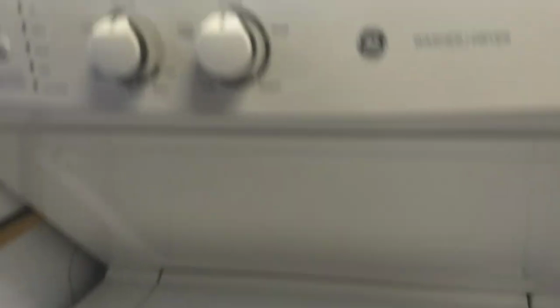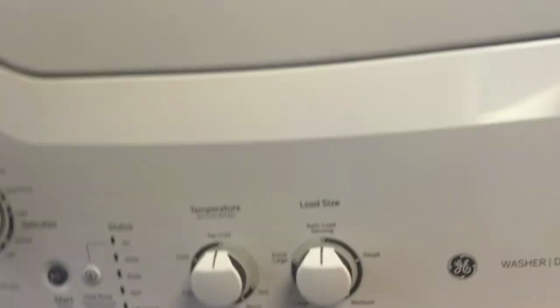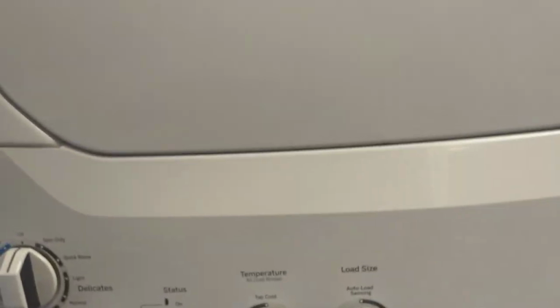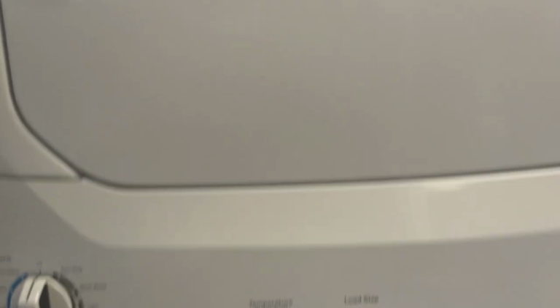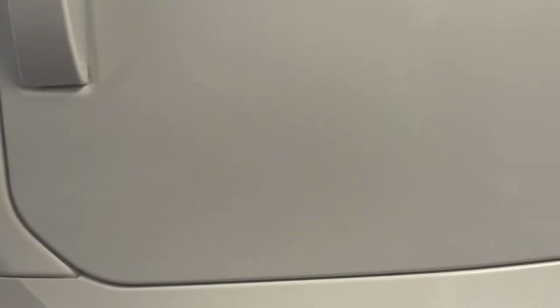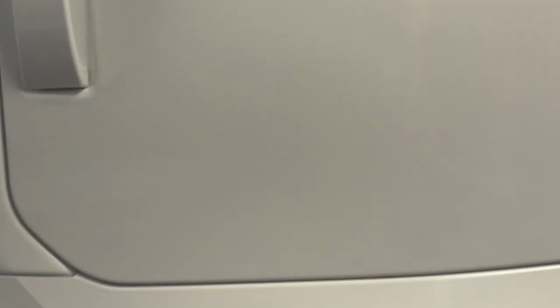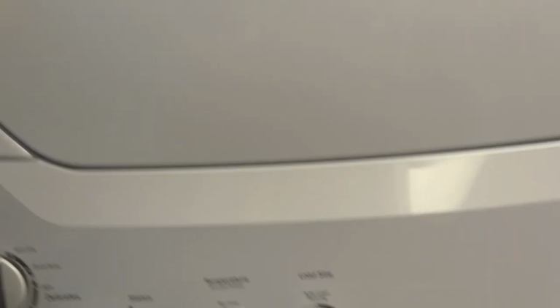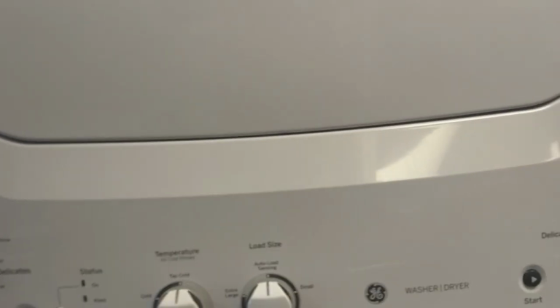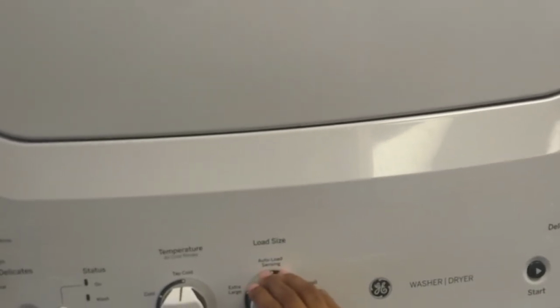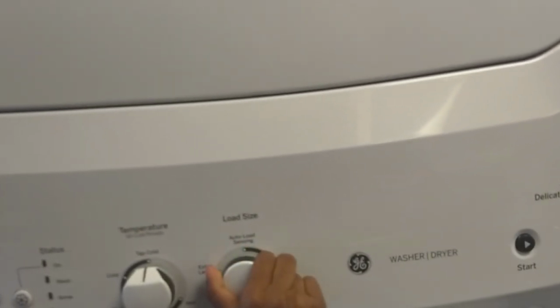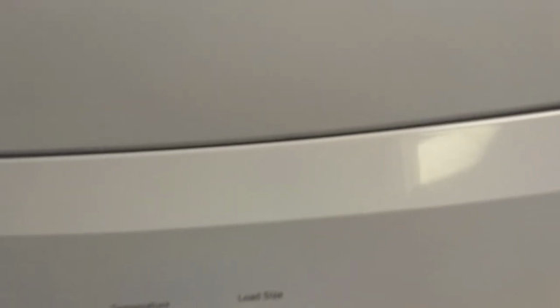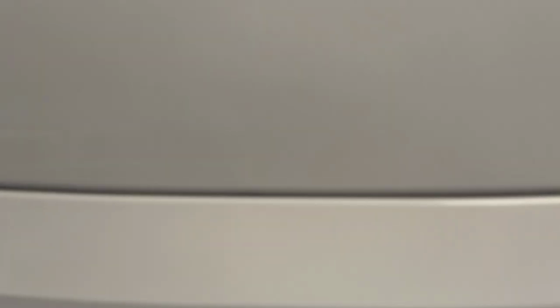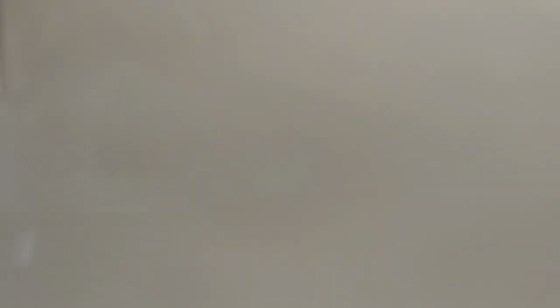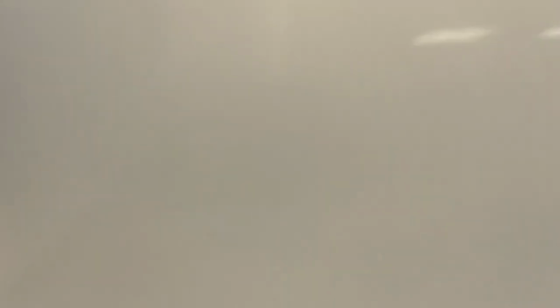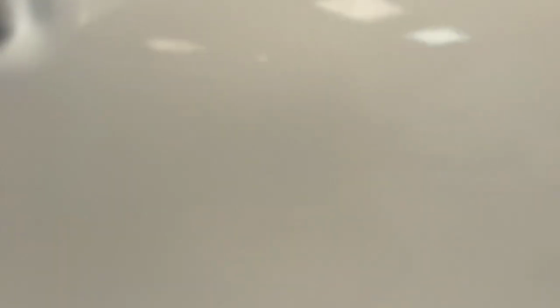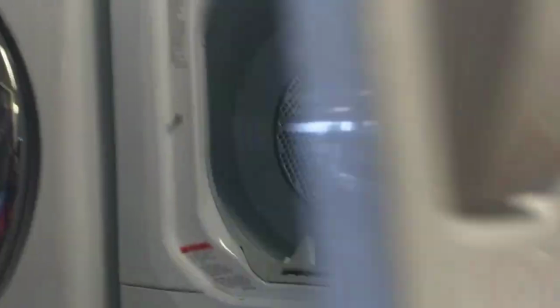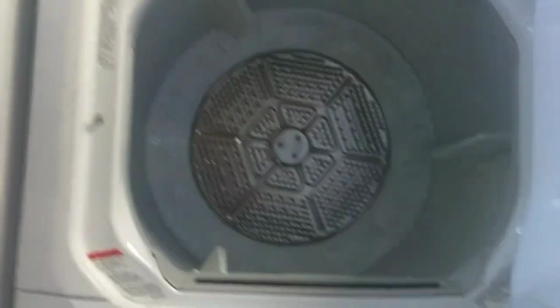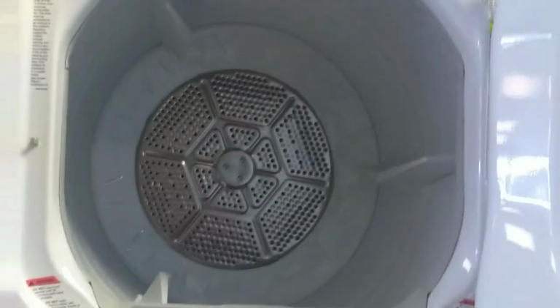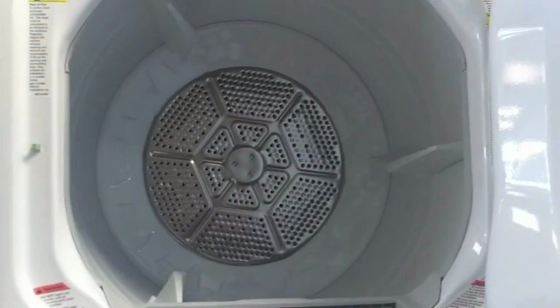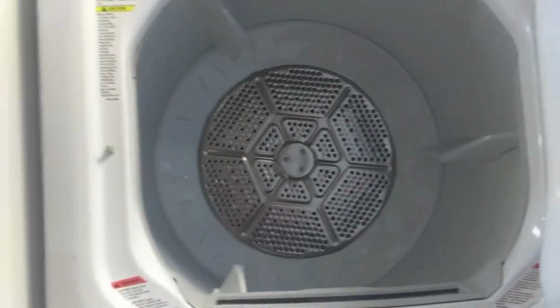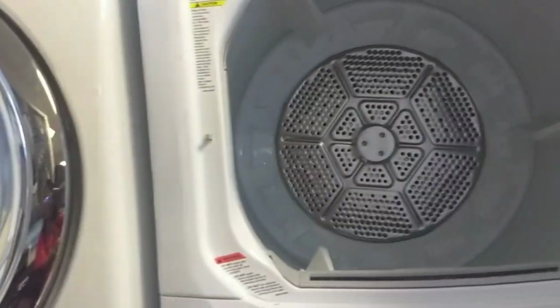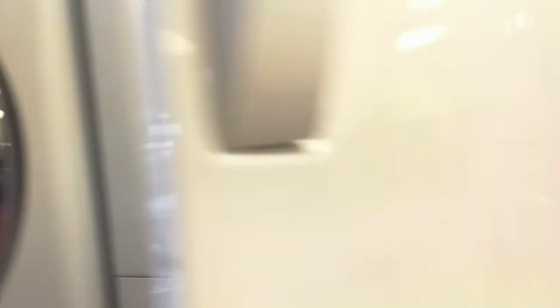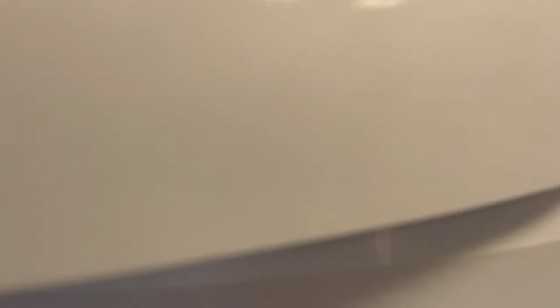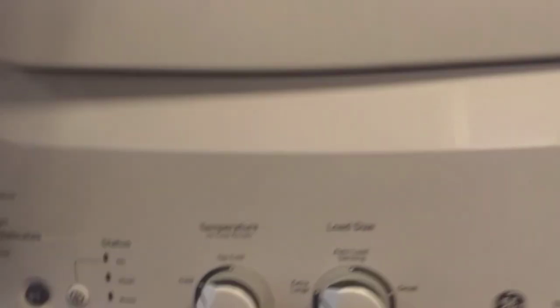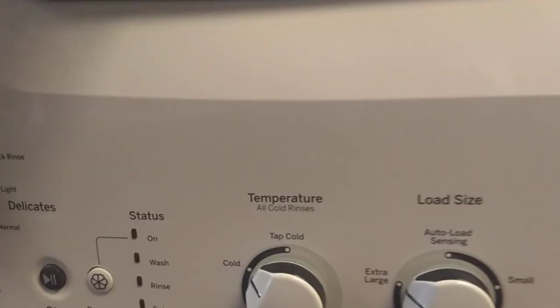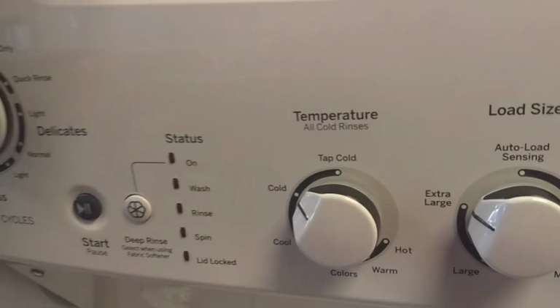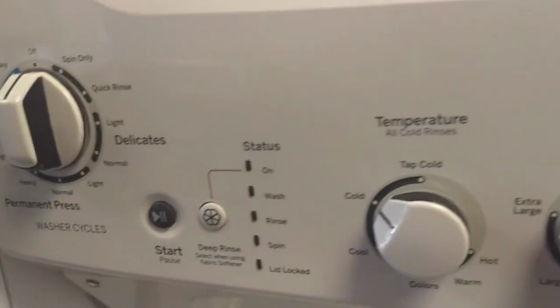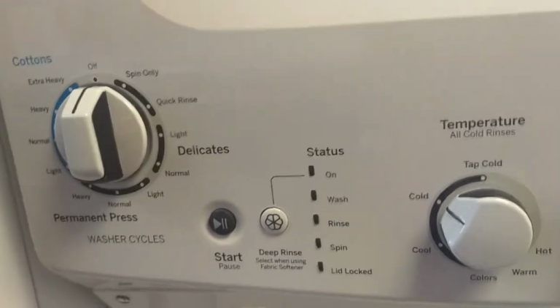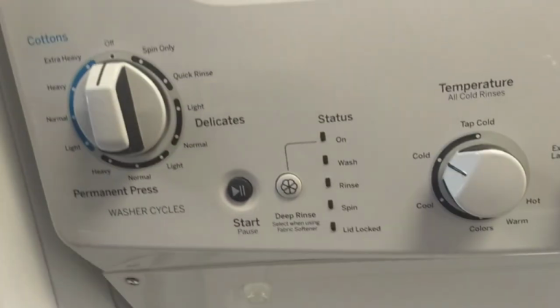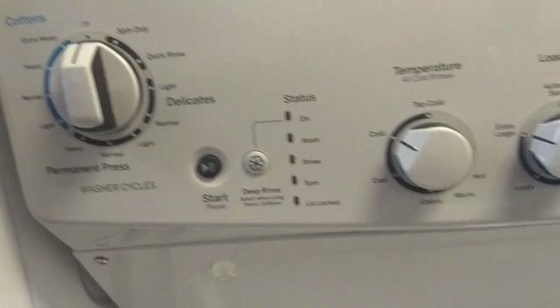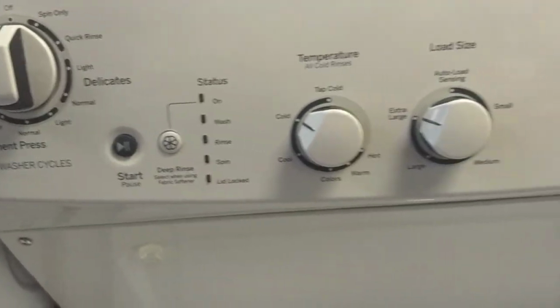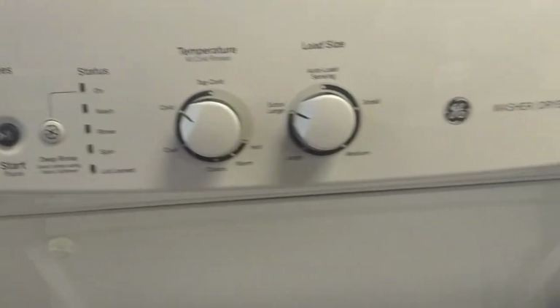Here is one of these combined washer-dryers. Let's see — dryer right here. I'd say 75% of homes have been excluded.